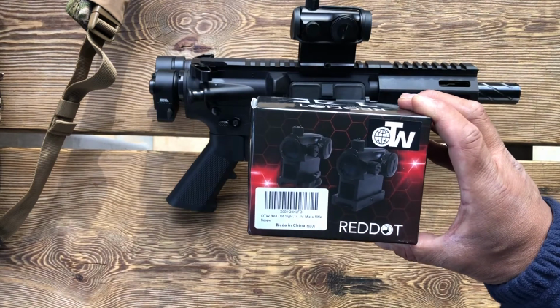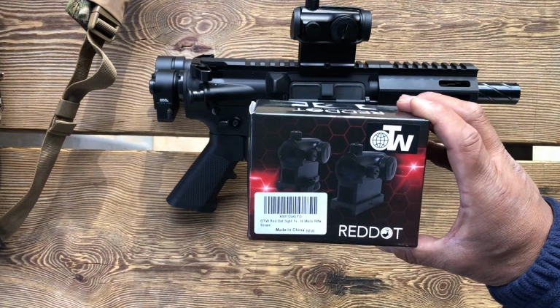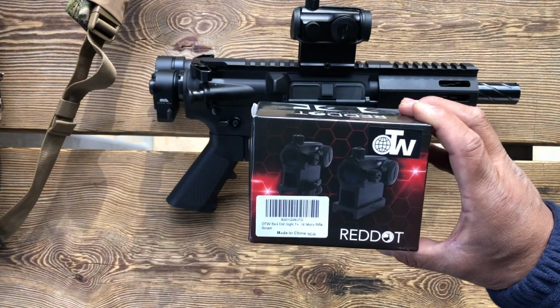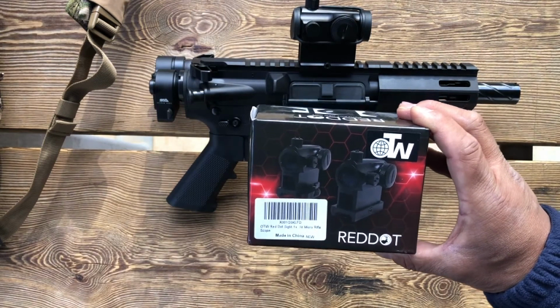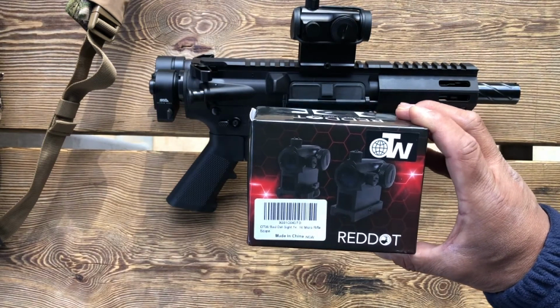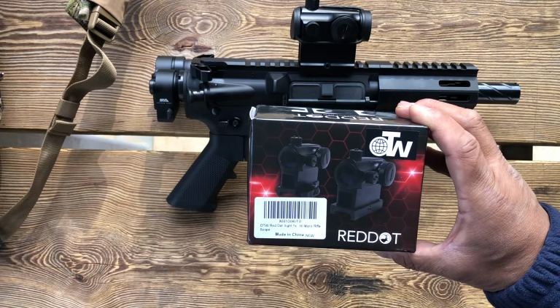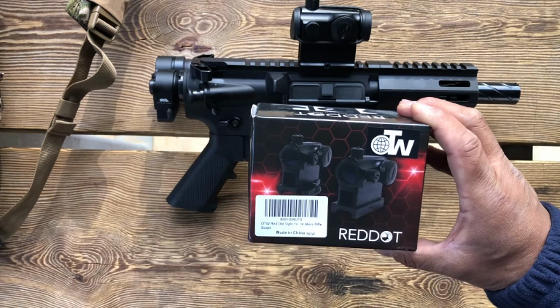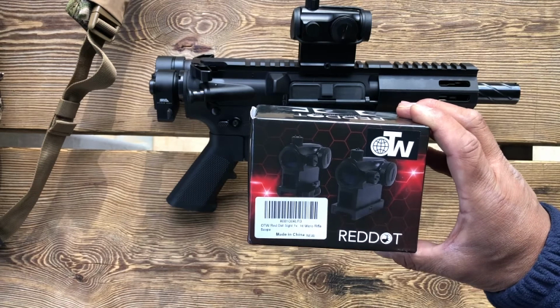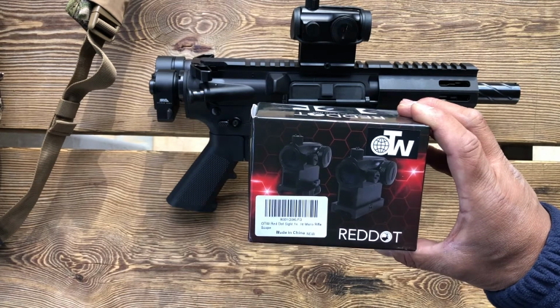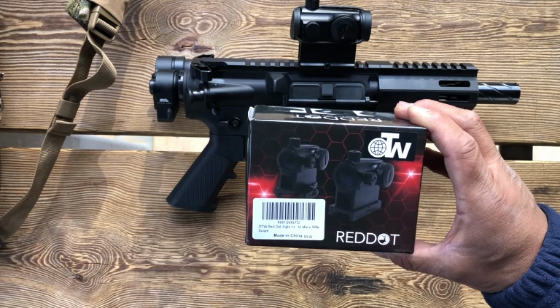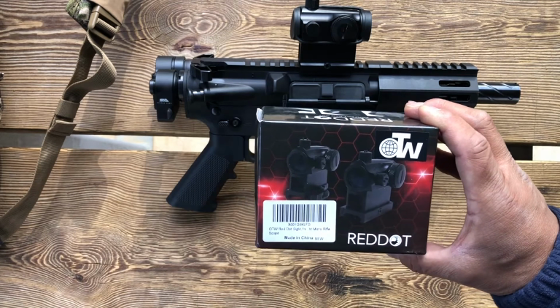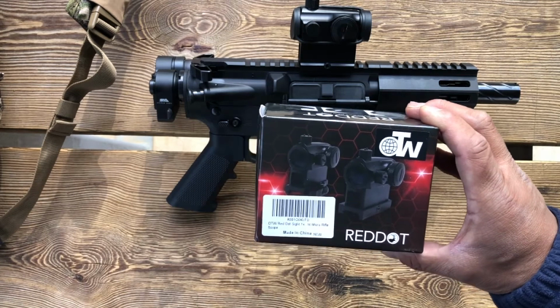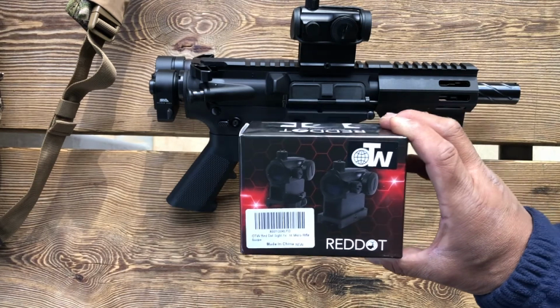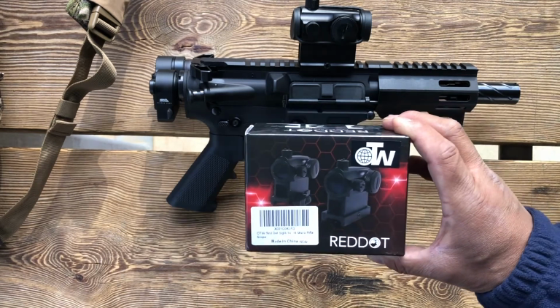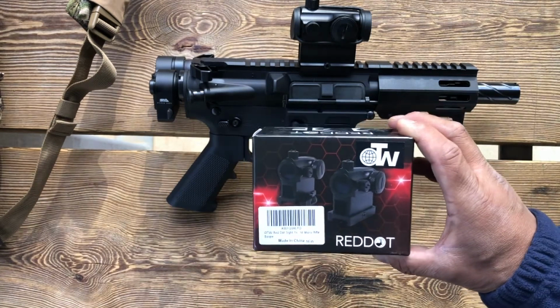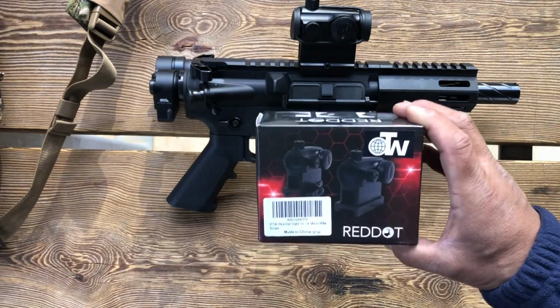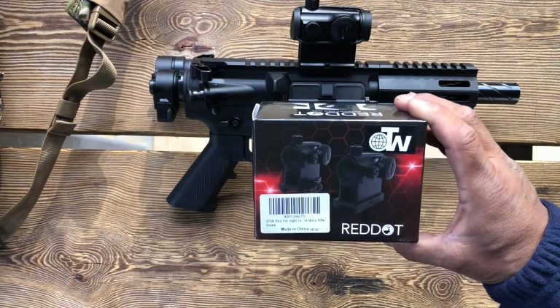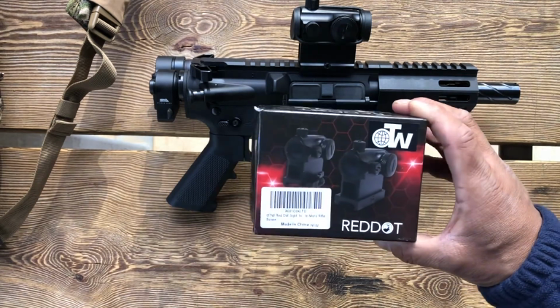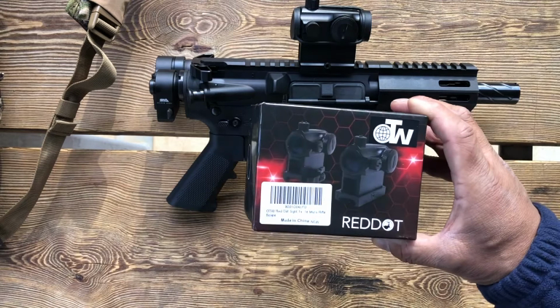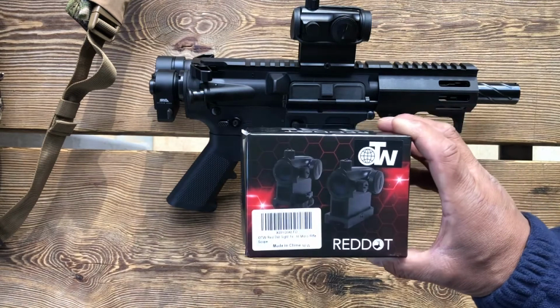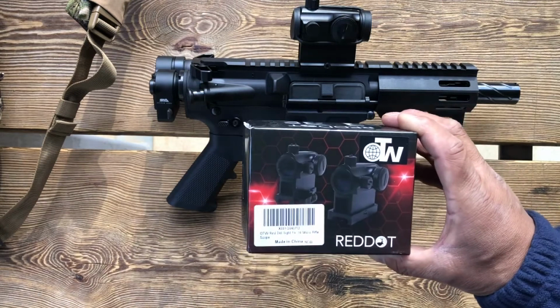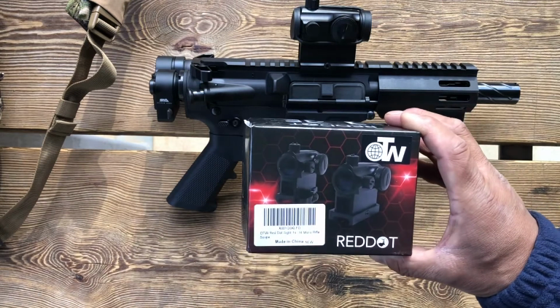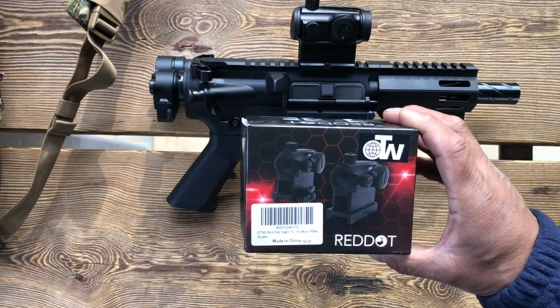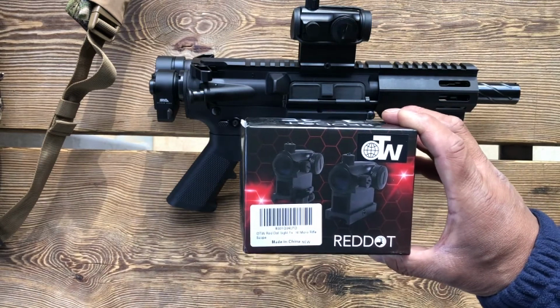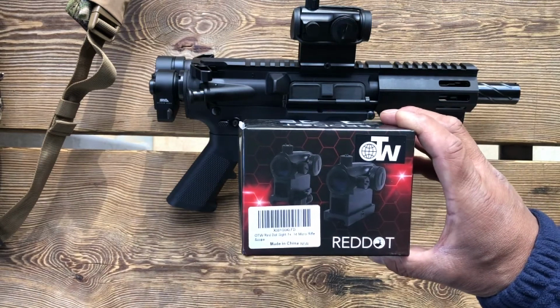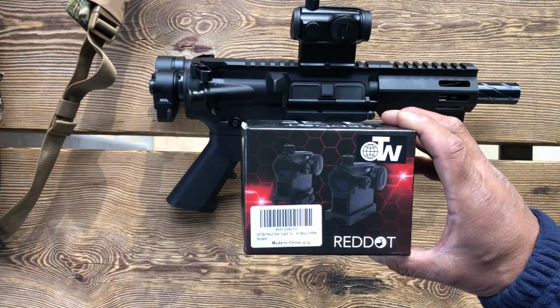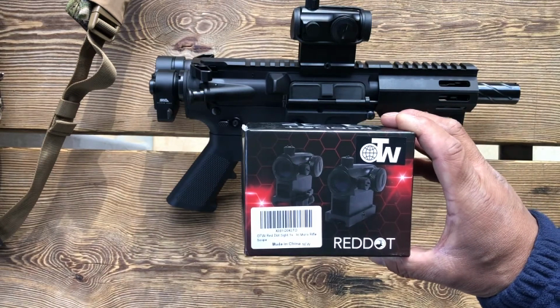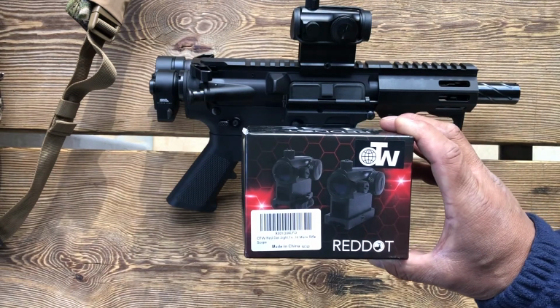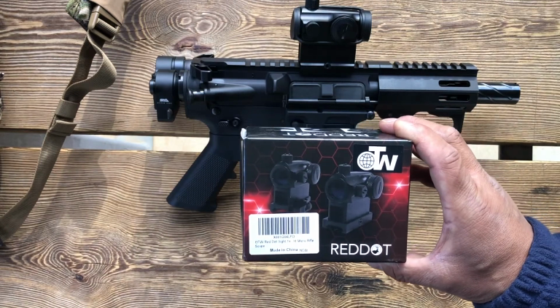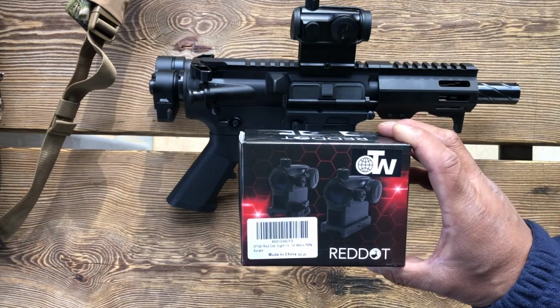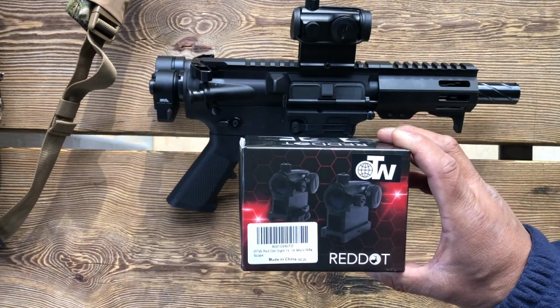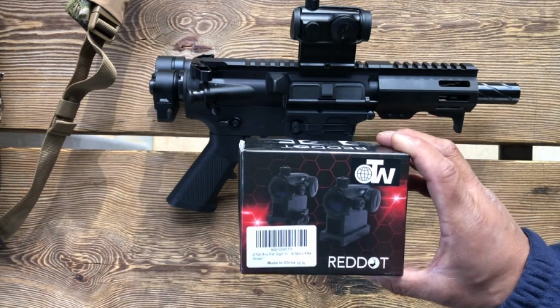You know that my philosophy is buy once cry once, but sometimes if you're trying to keep costs down and your budget doesn't allow it, sometimes something is better than nothing, right? So let's get to shooting on this in a couple seconds here.